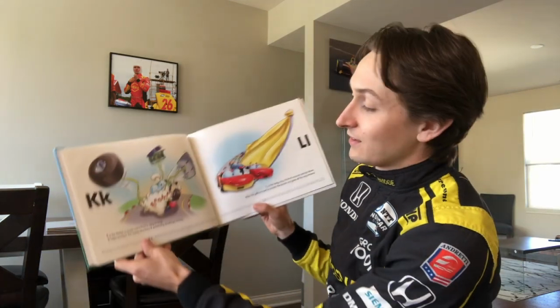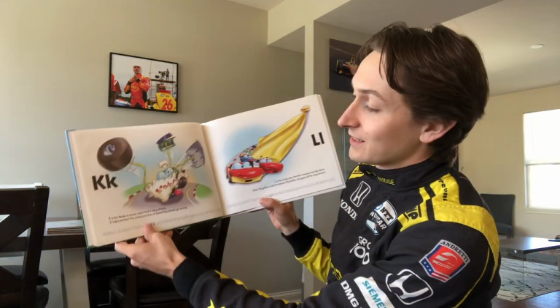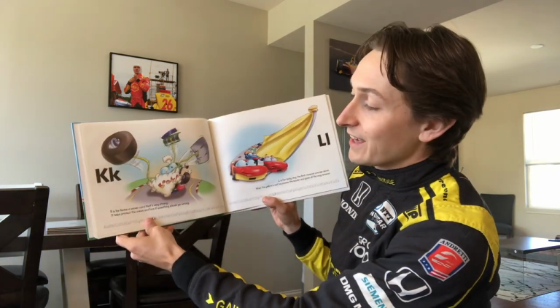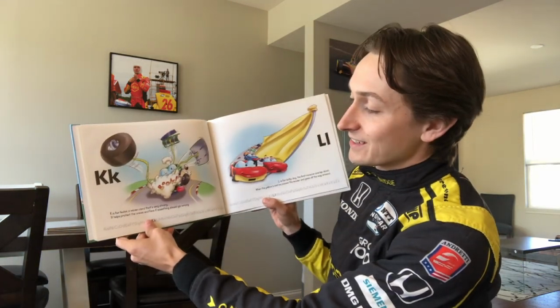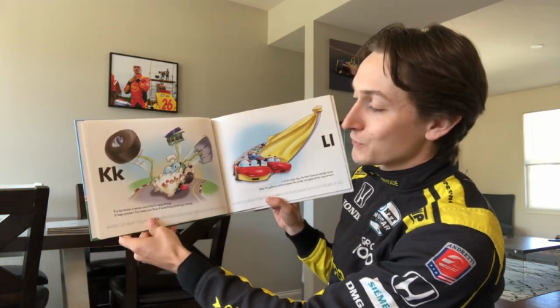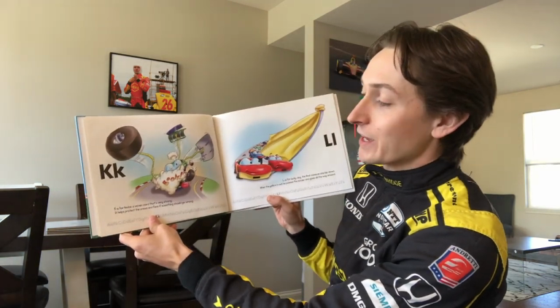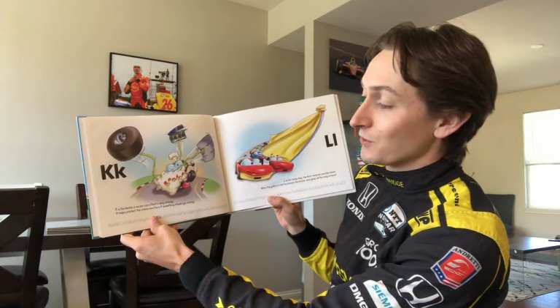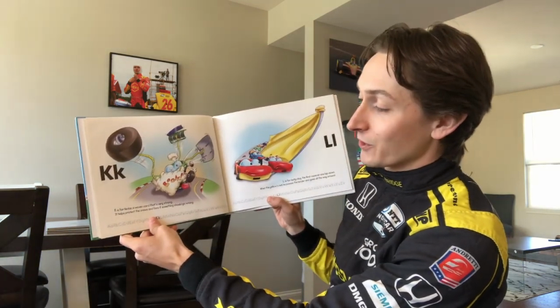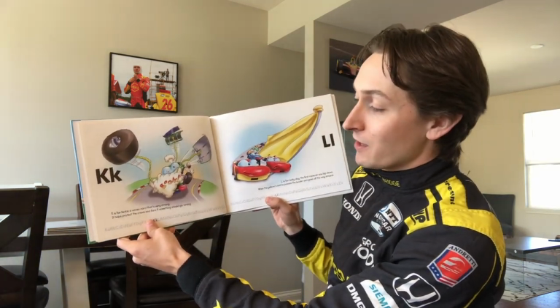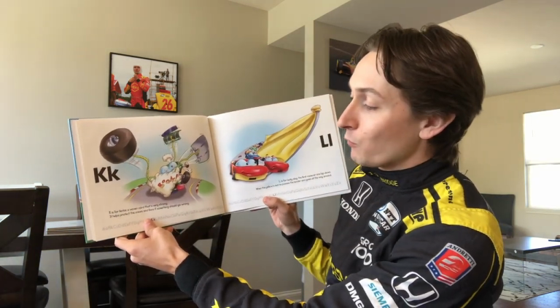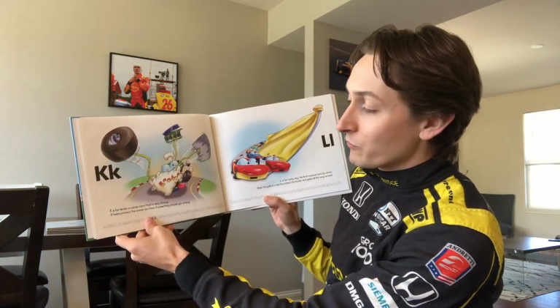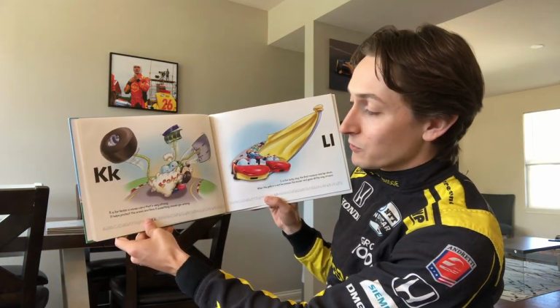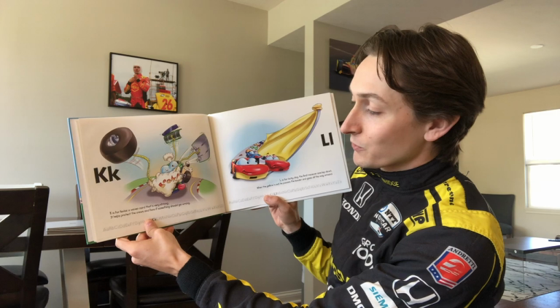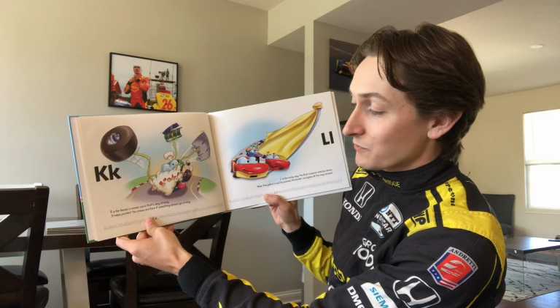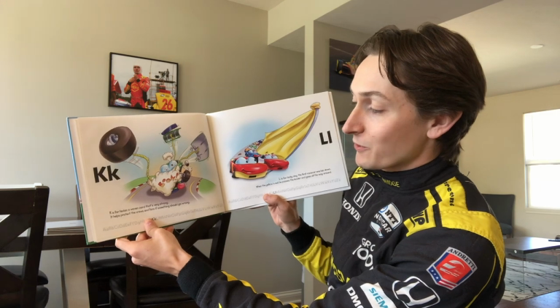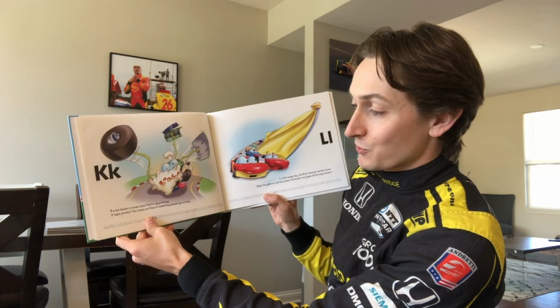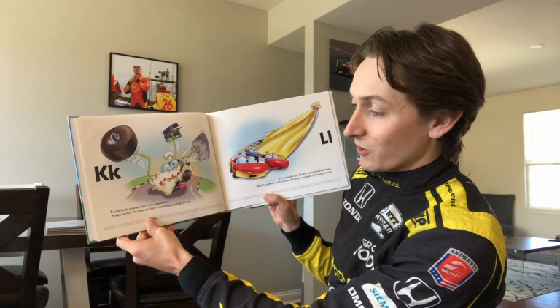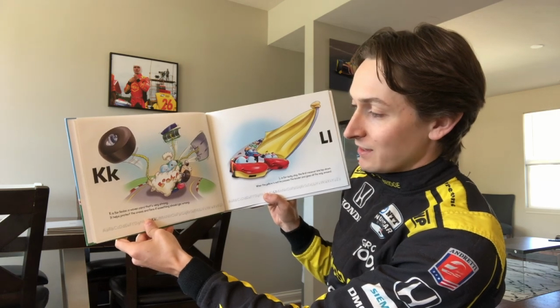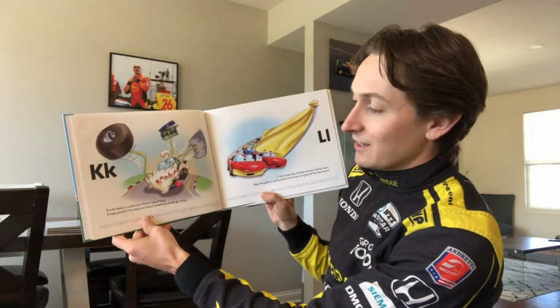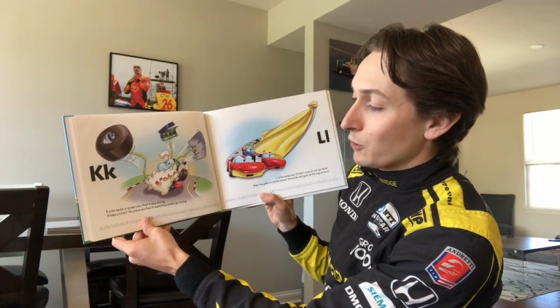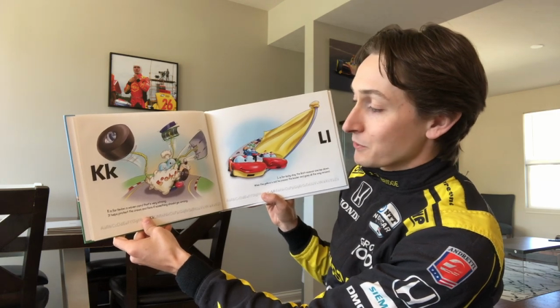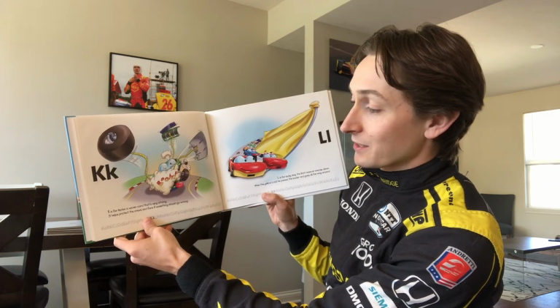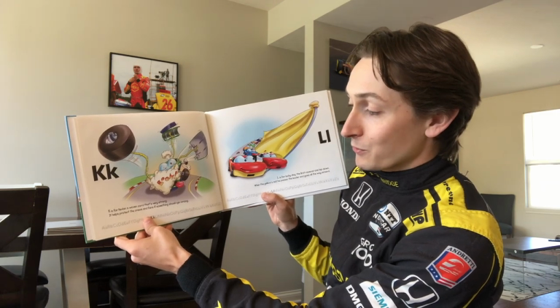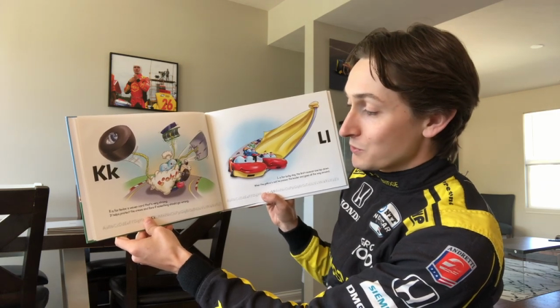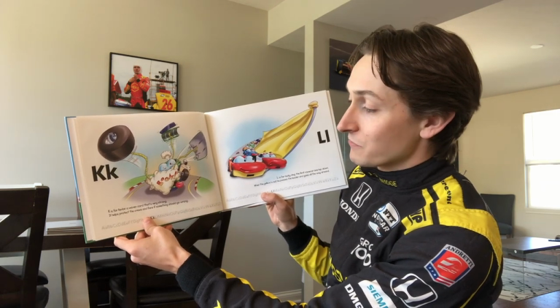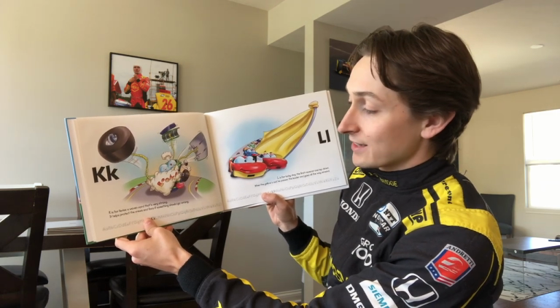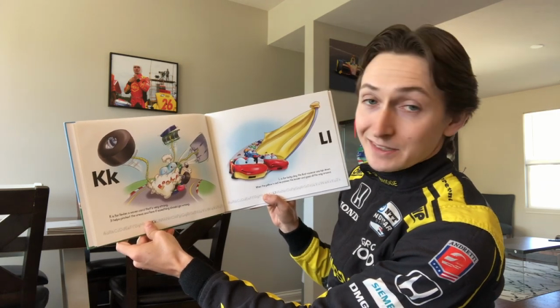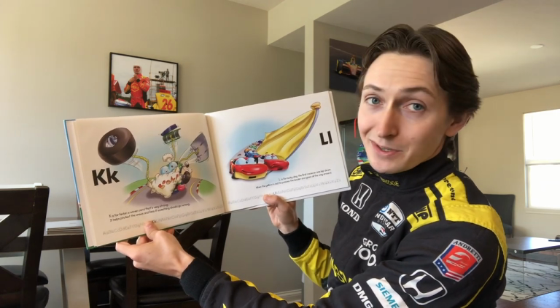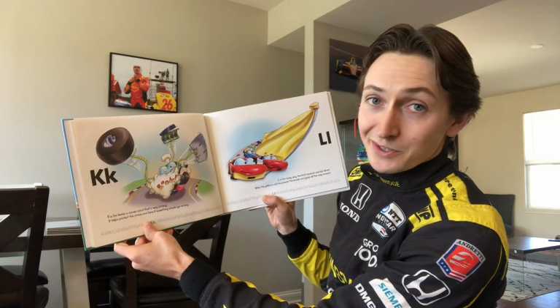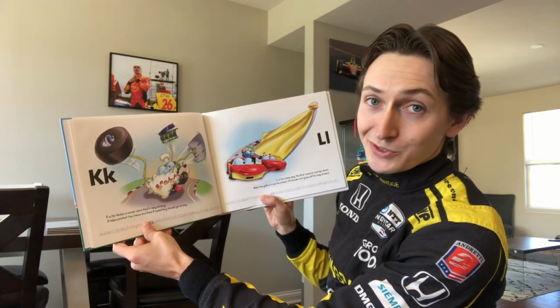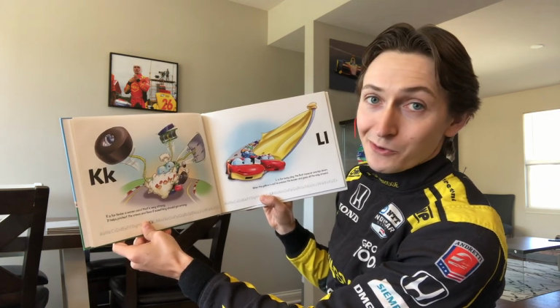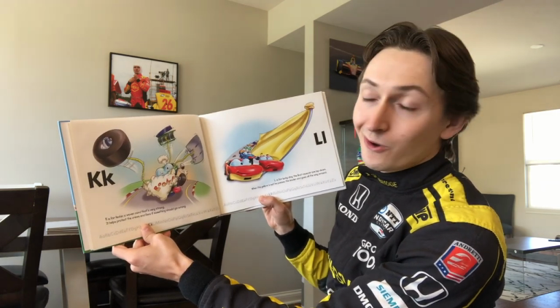K is for Kevlar — a woven cord that's very strong. It helps protect the crews and fans if something should go wrong.